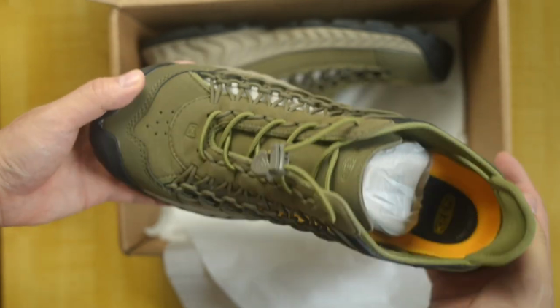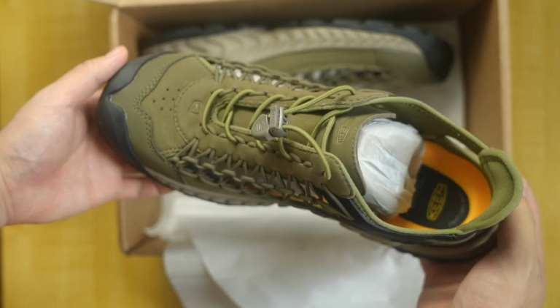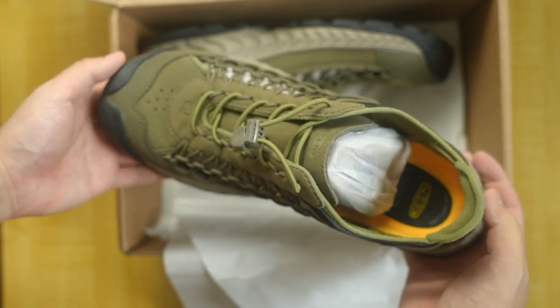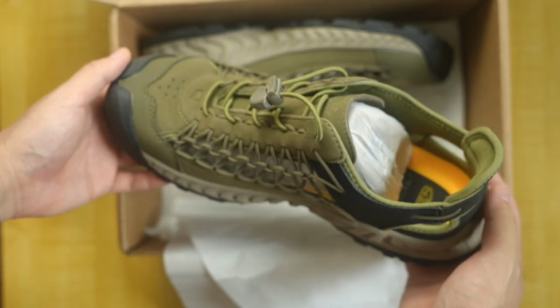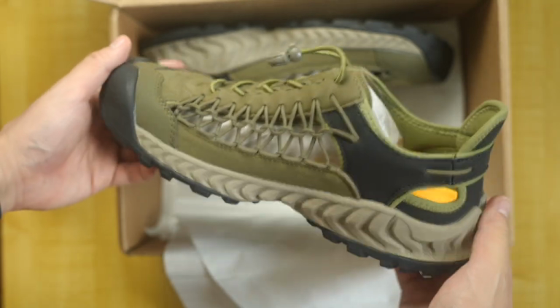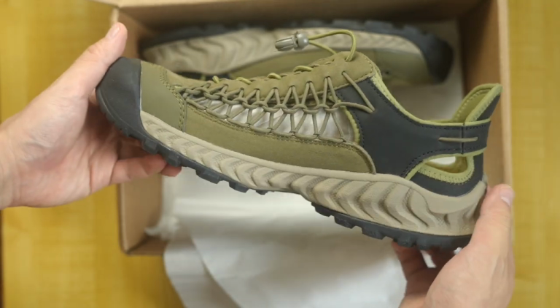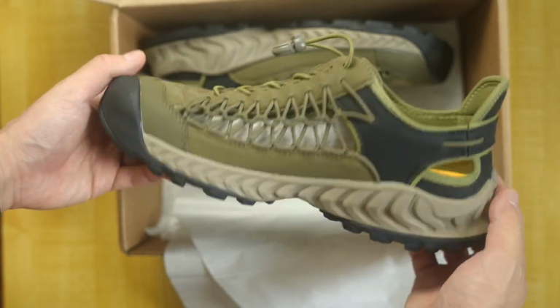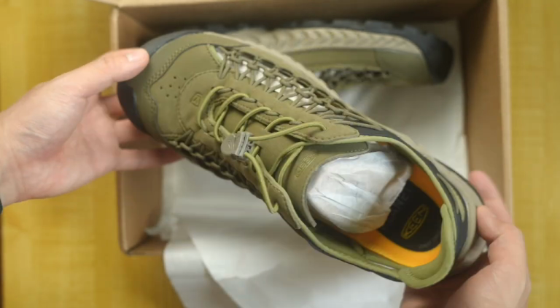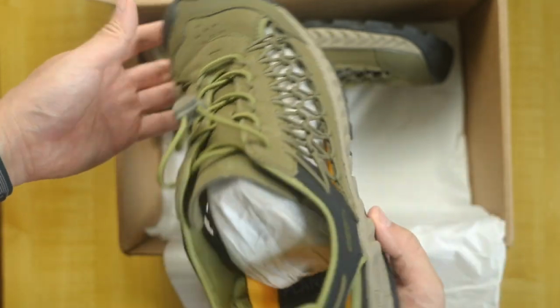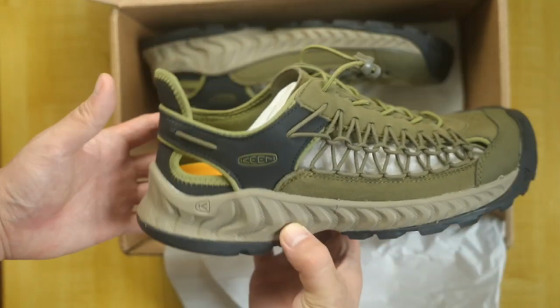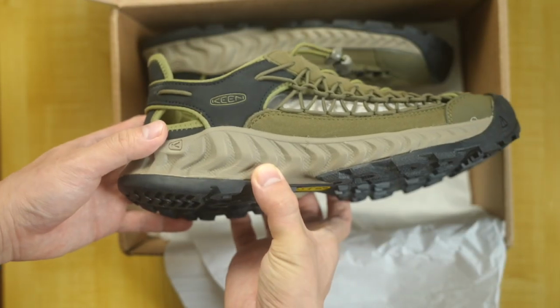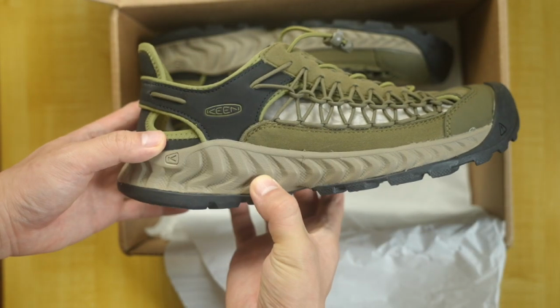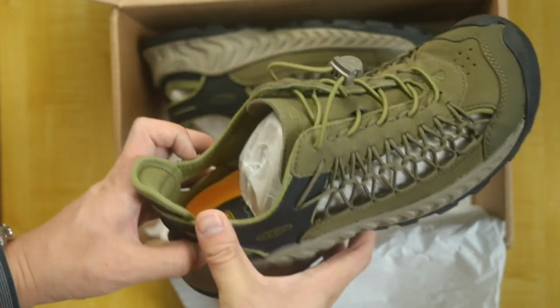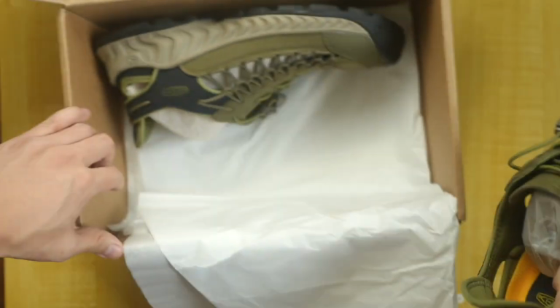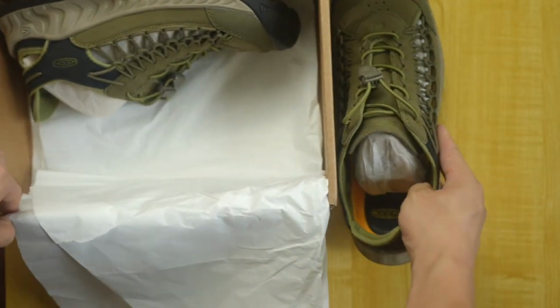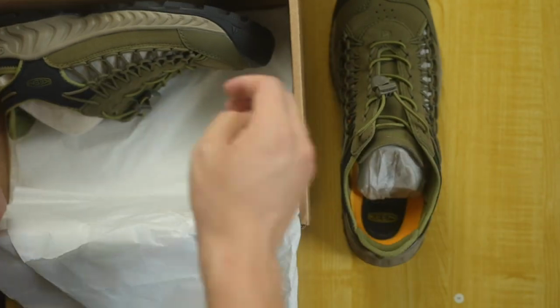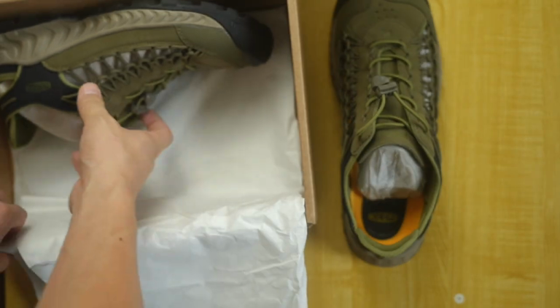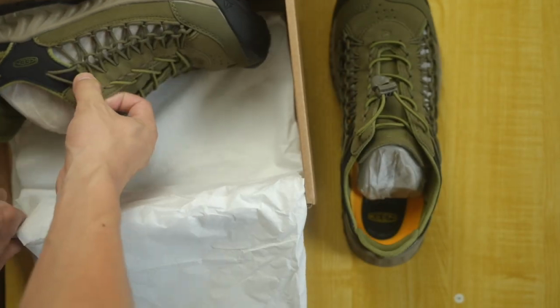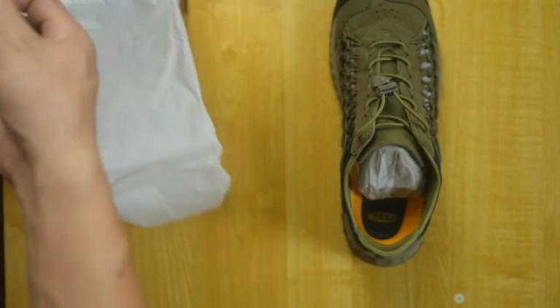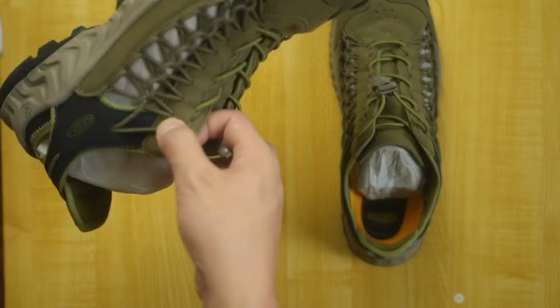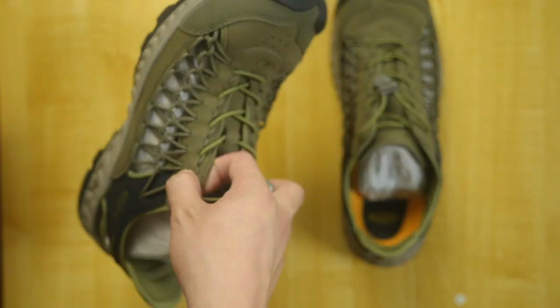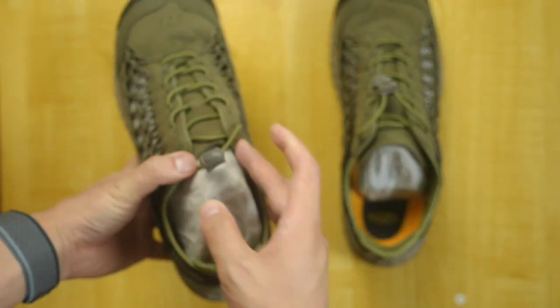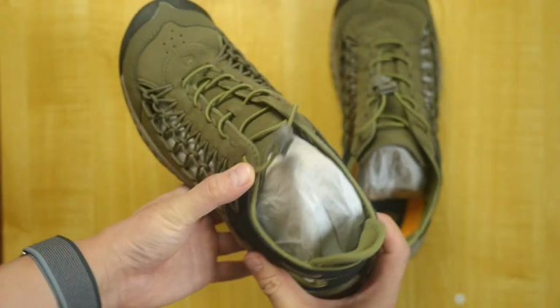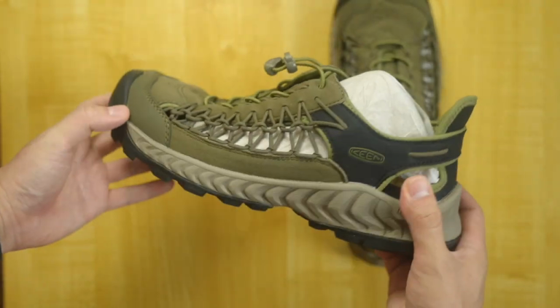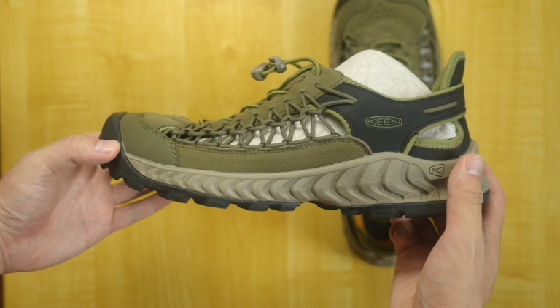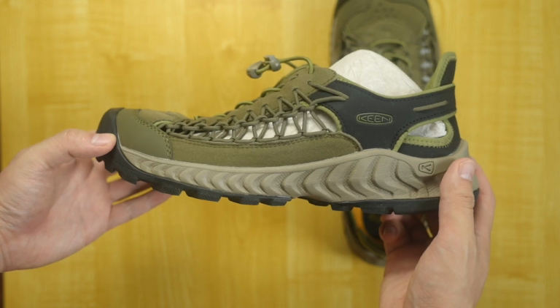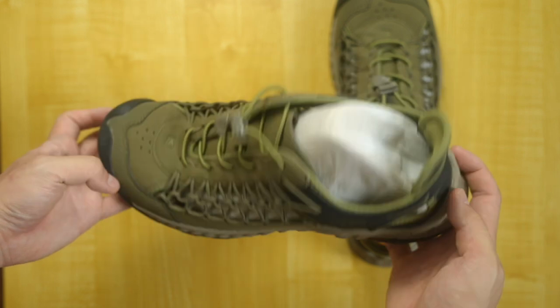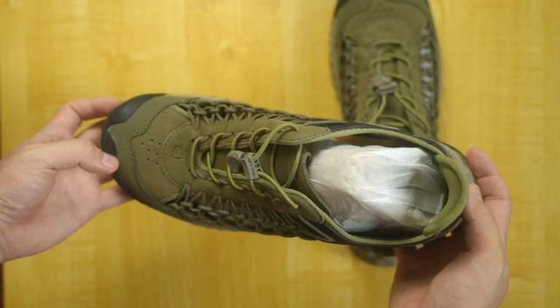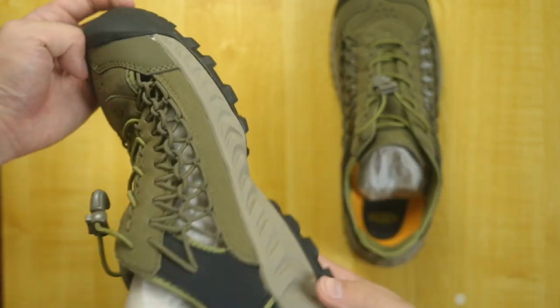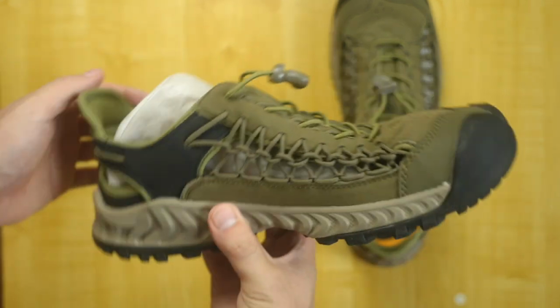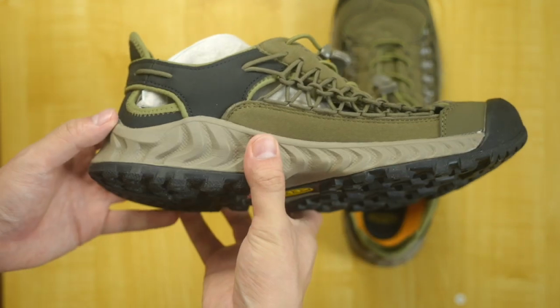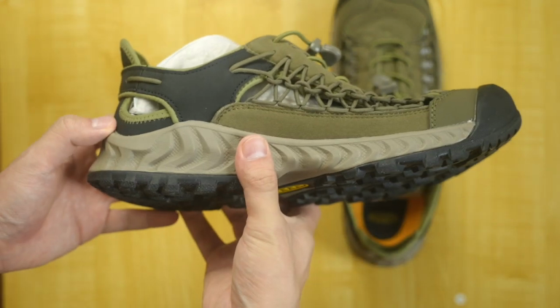The upper of the shoe is made with synthetic leather material and bungee cords, which are made with recycled plastic. Because of the bungee cord structure on the side, it offers very good ventilation that keeps your foot cool. It also allows the shoe to mold to the shape of your foot.